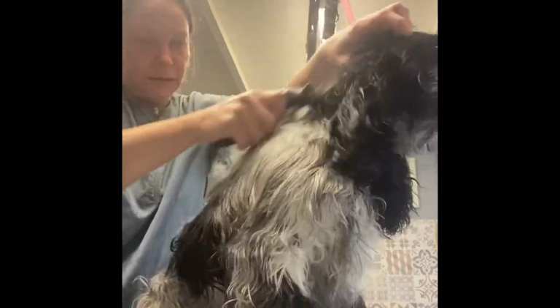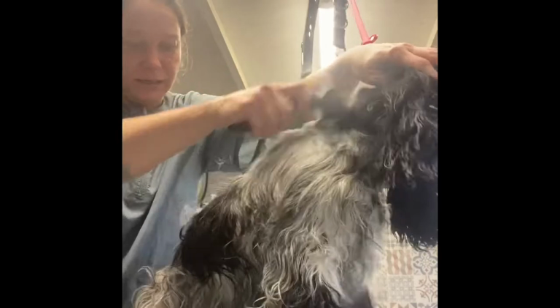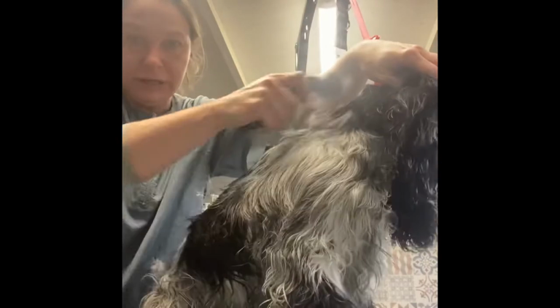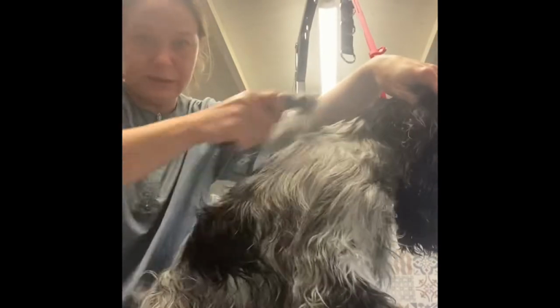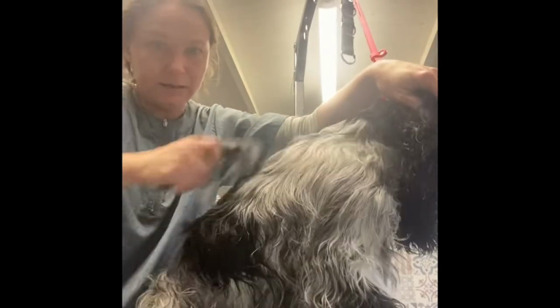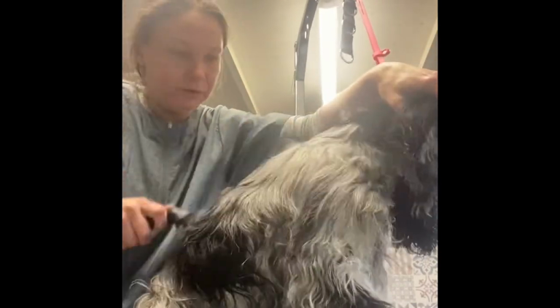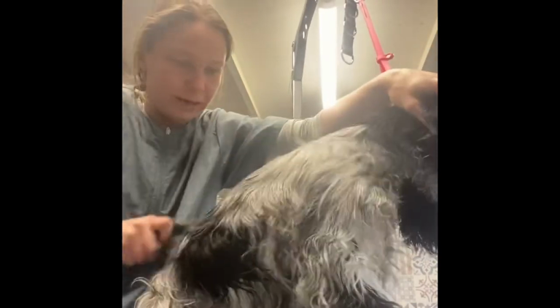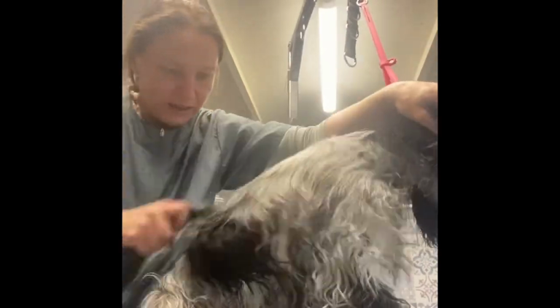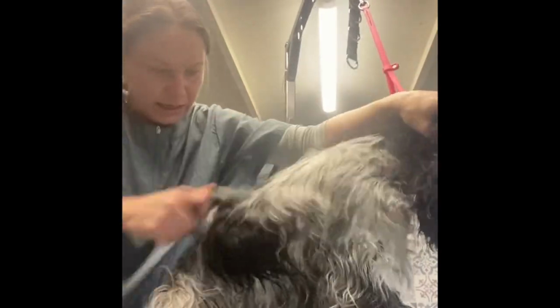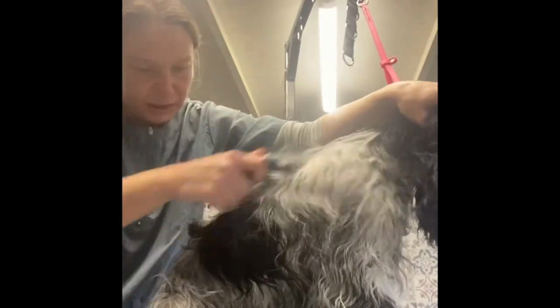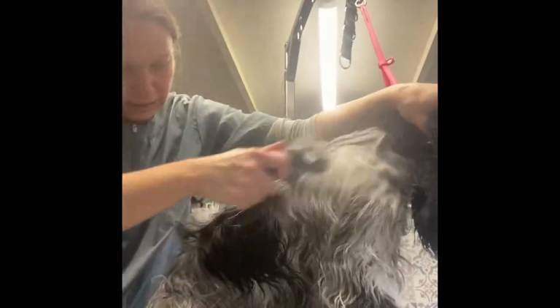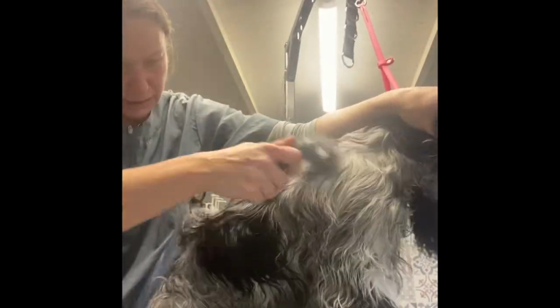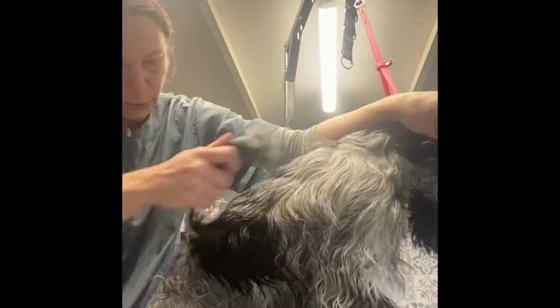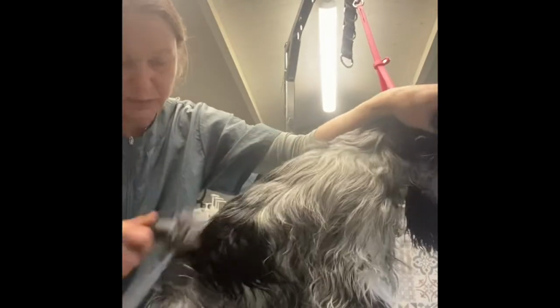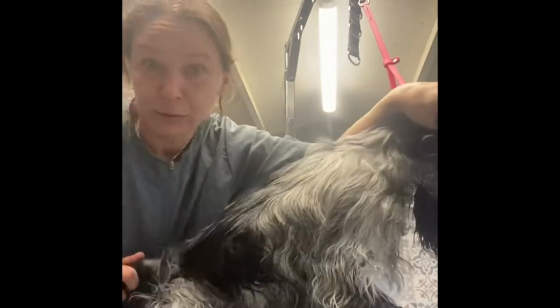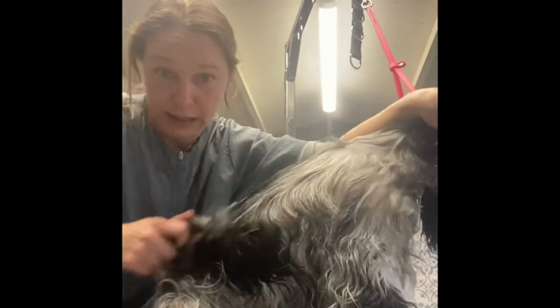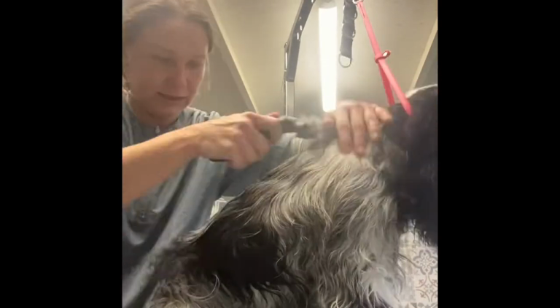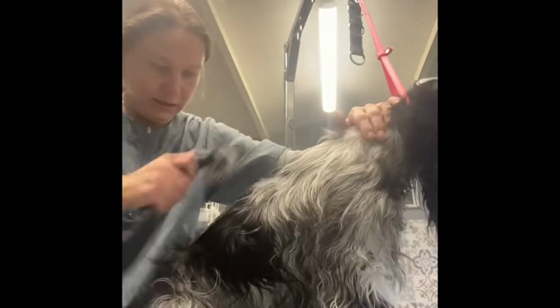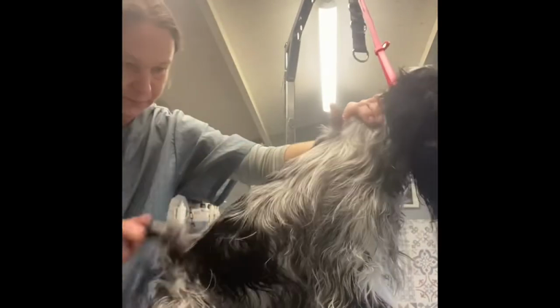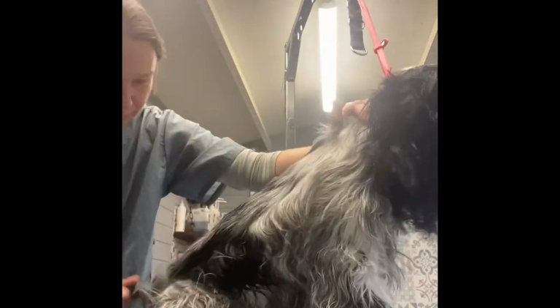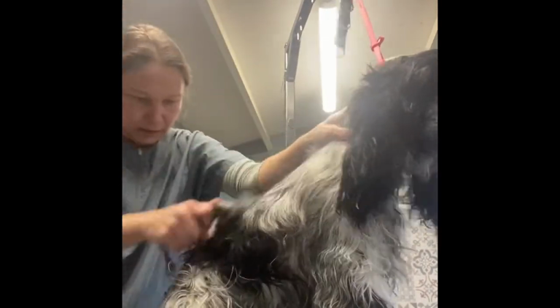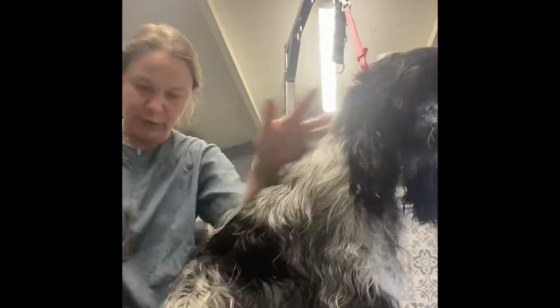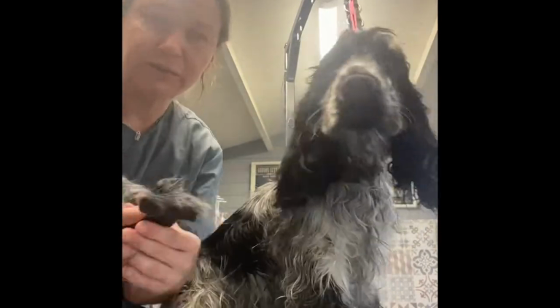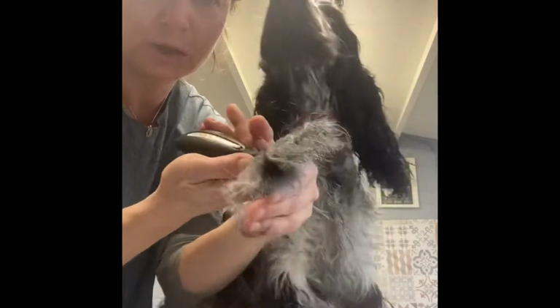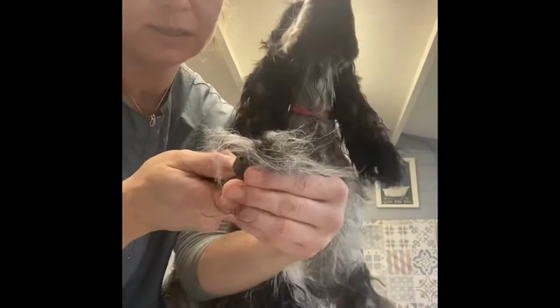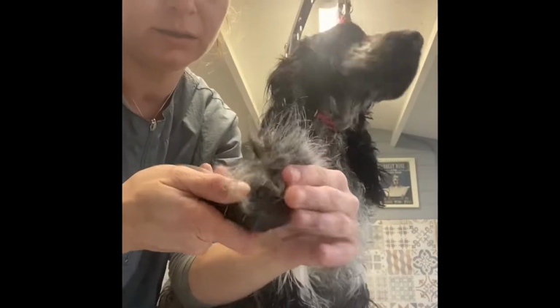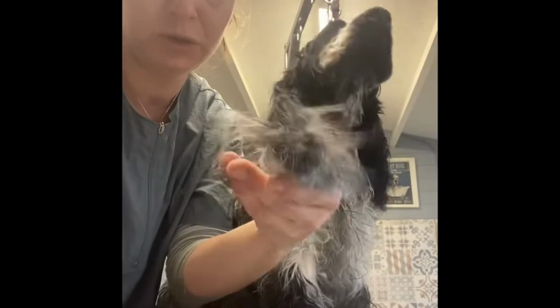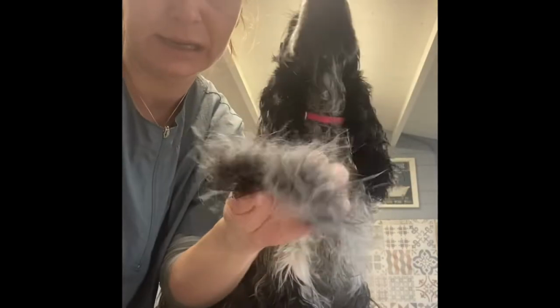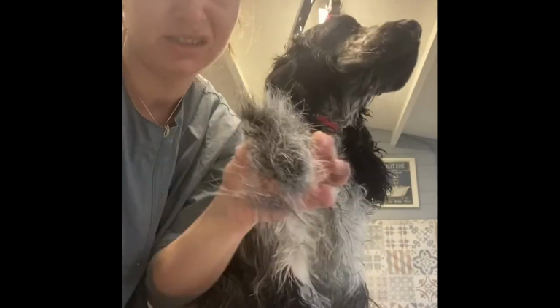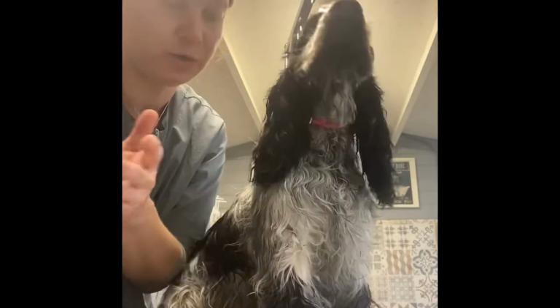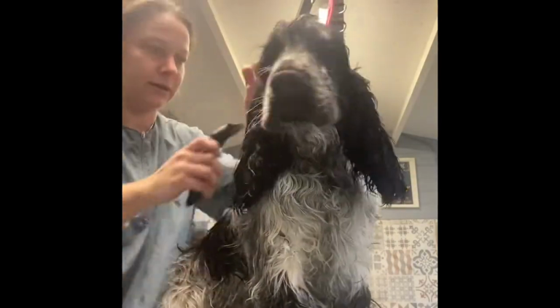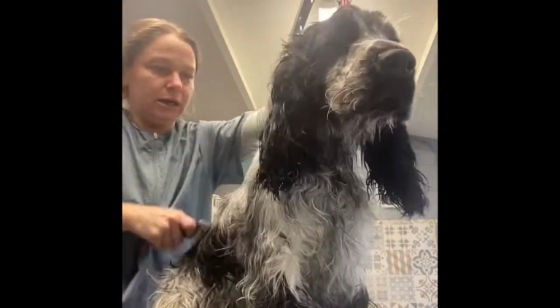It really grips well and where the coat is damp — he's been towel dried — but I haven't used a blaster. Look how much we're getting out, it's so quick.